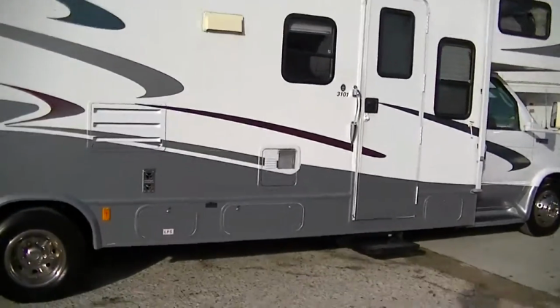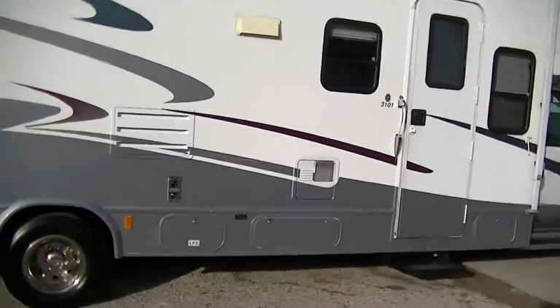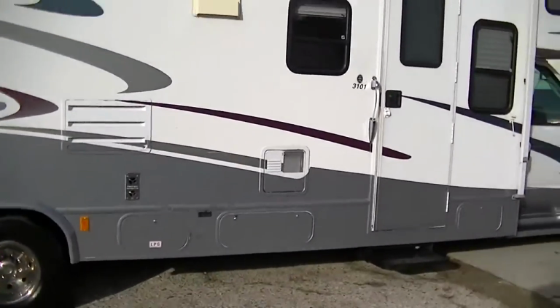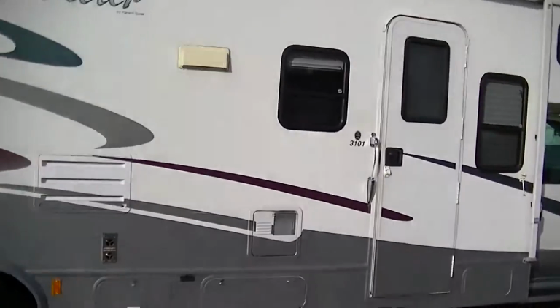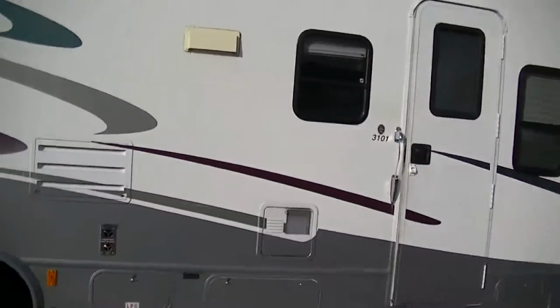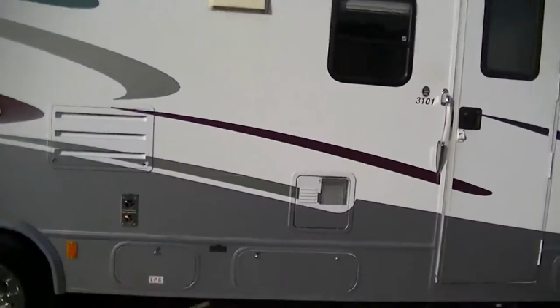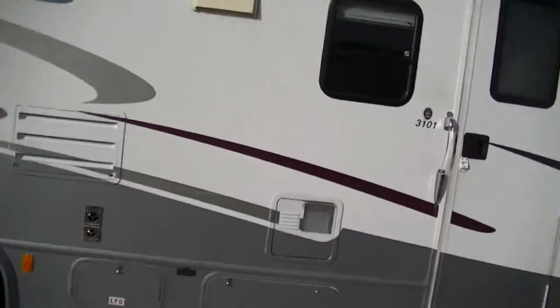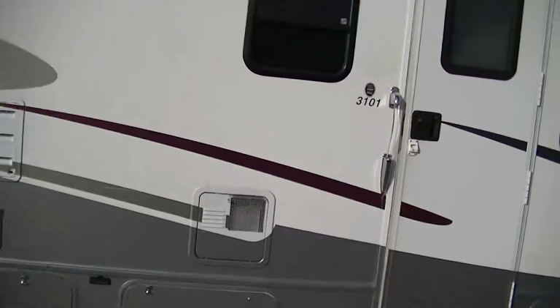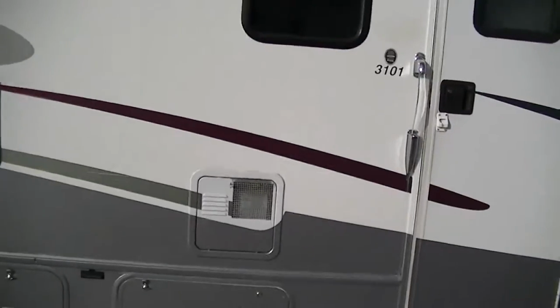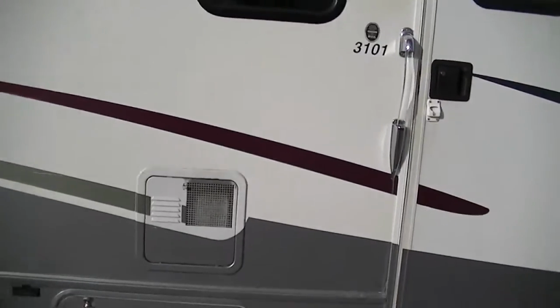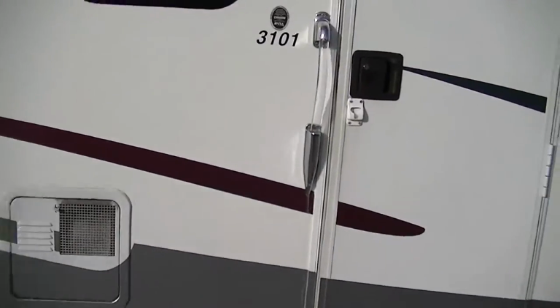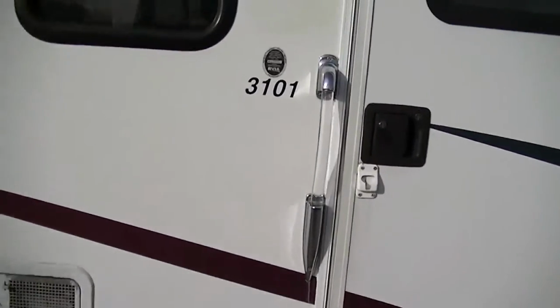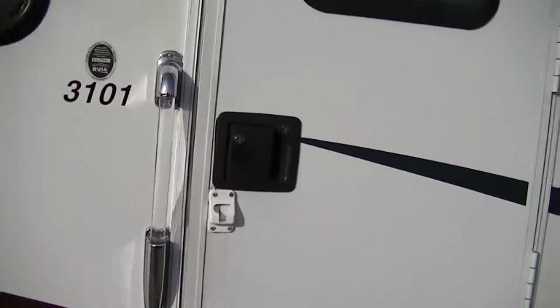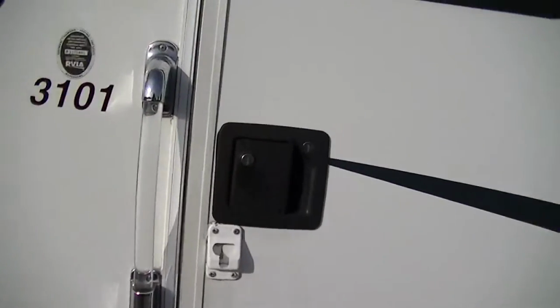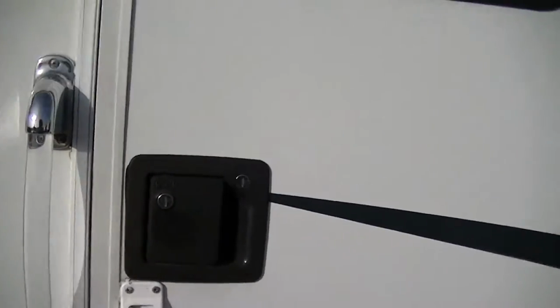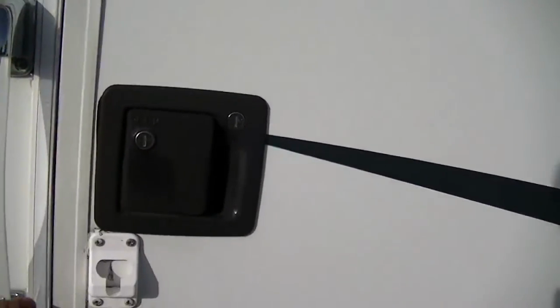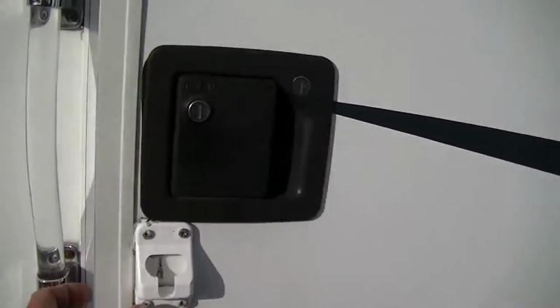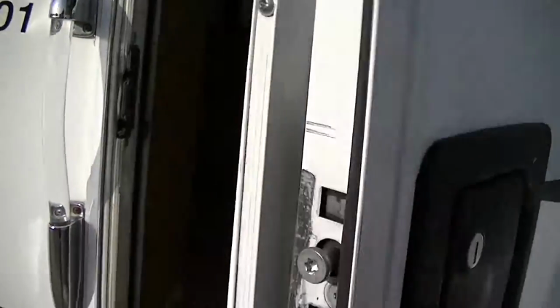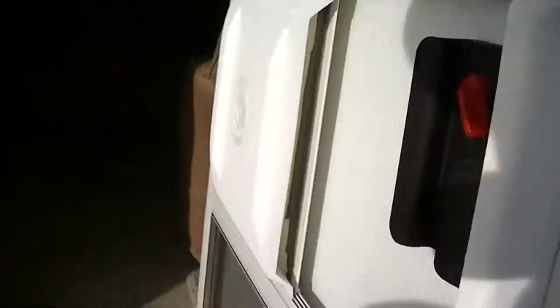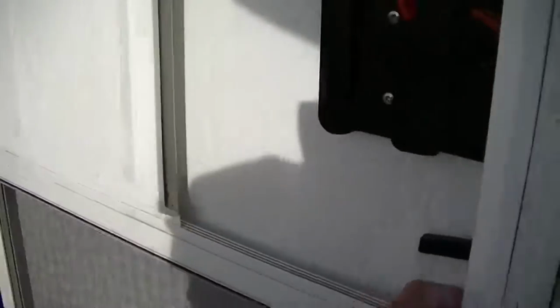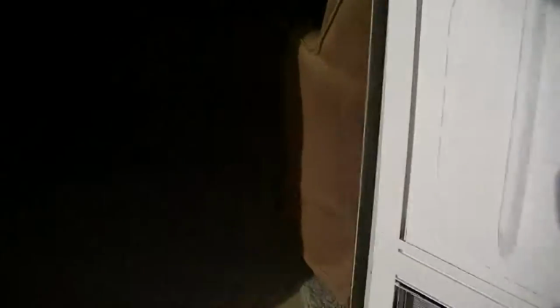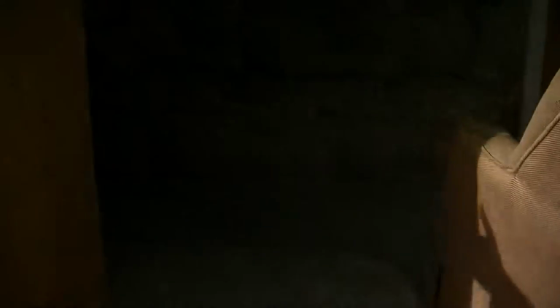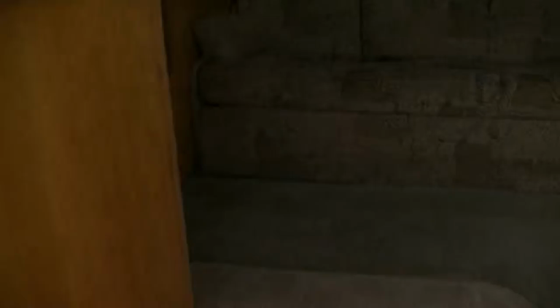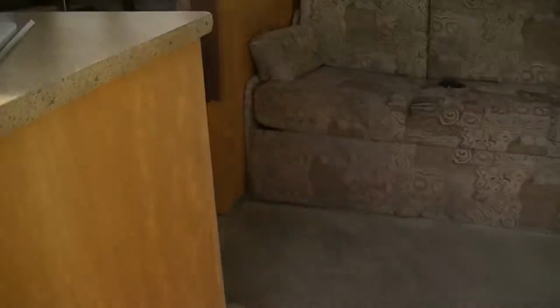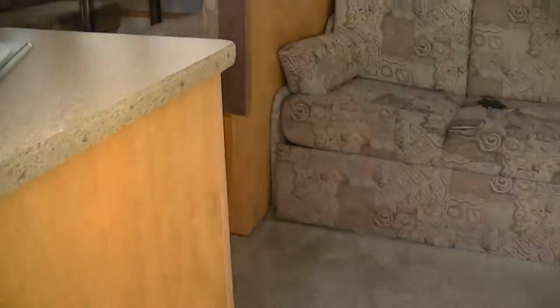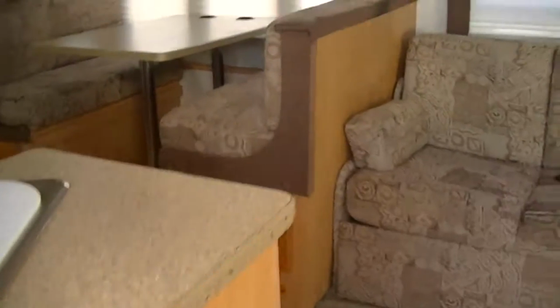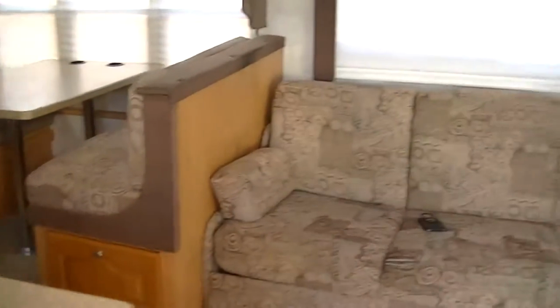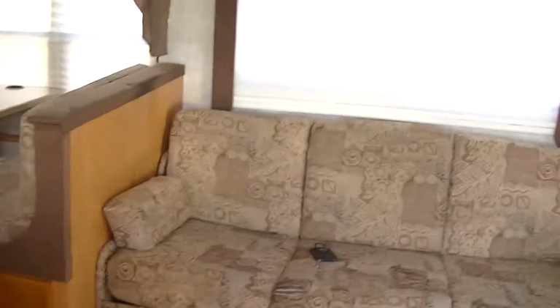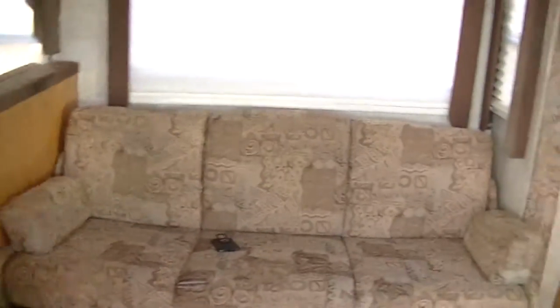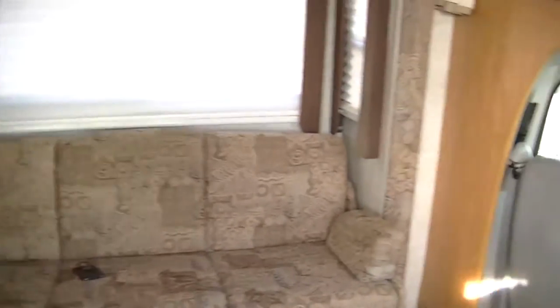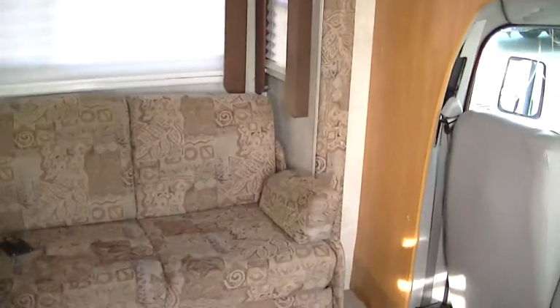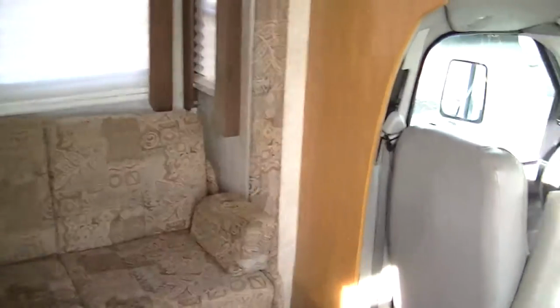Got an awning for your patio party pleasure — let's face it, what's camping without an awning? There's also a power step and a lighted grab bar so you can see what you're grabbing hold of.